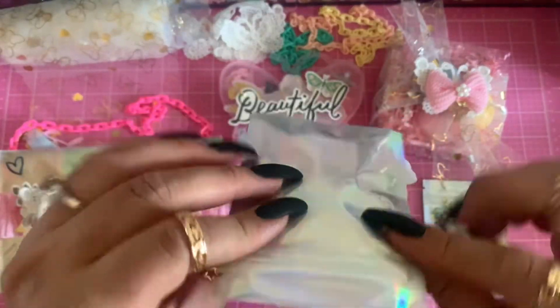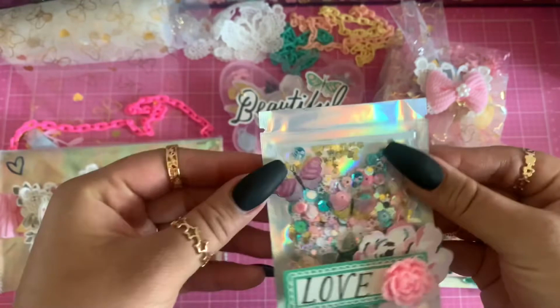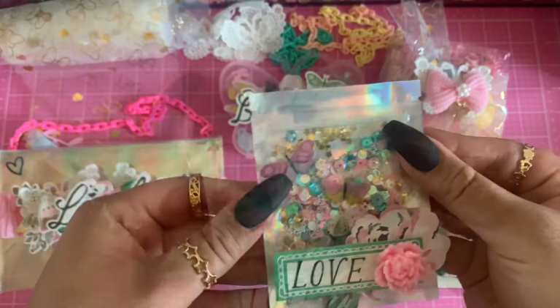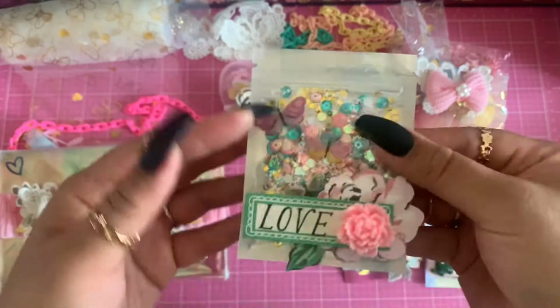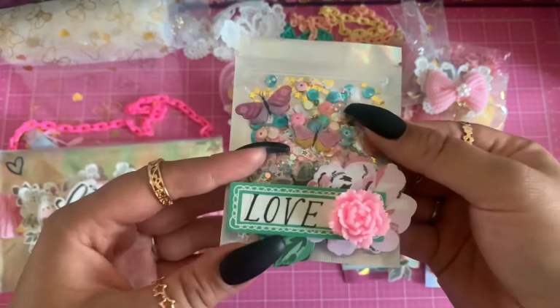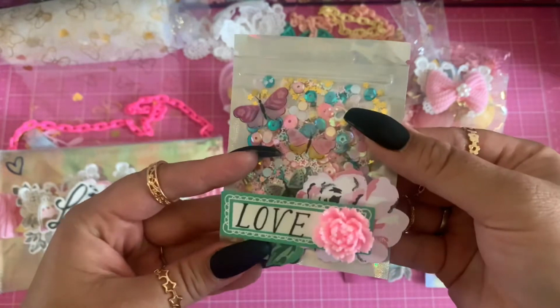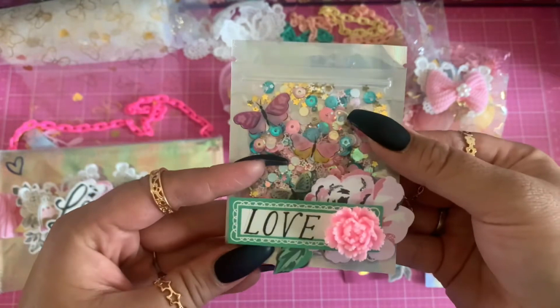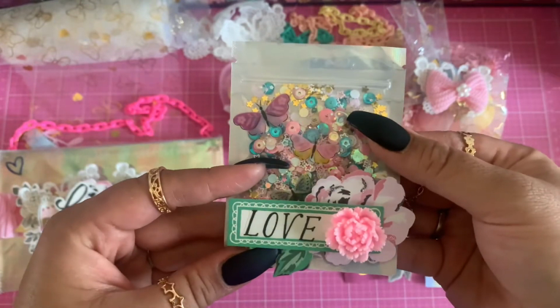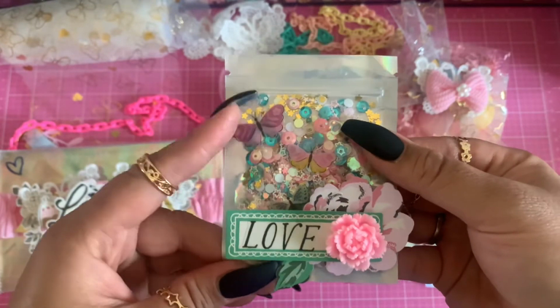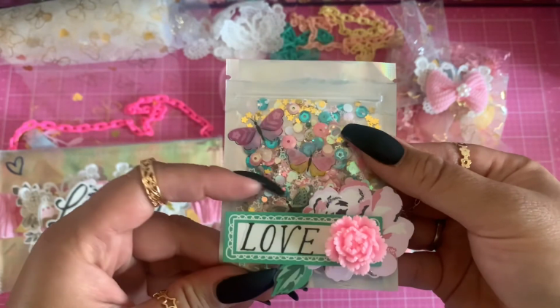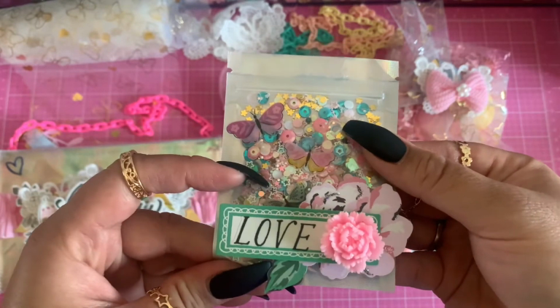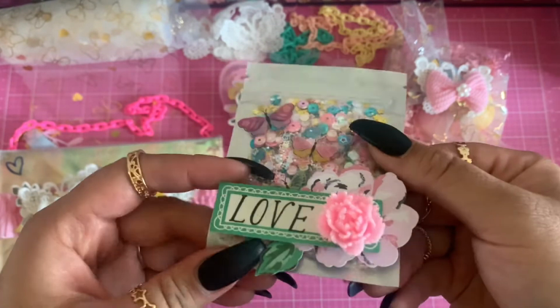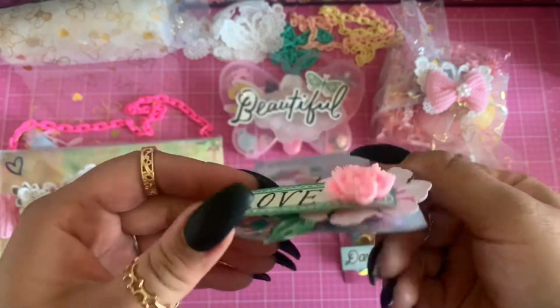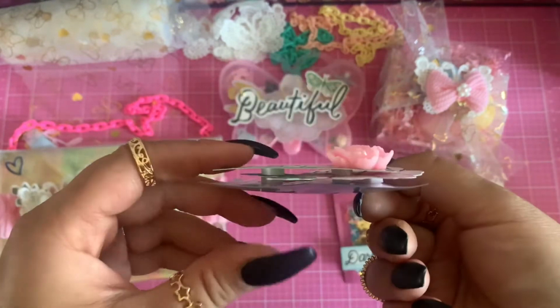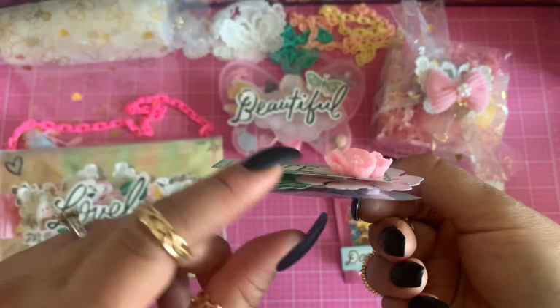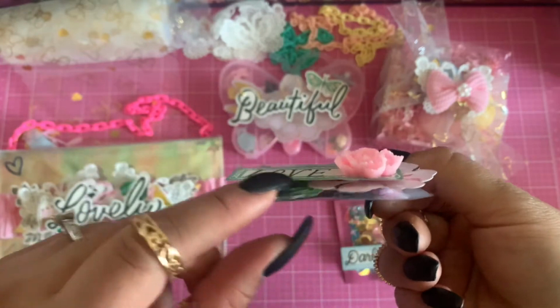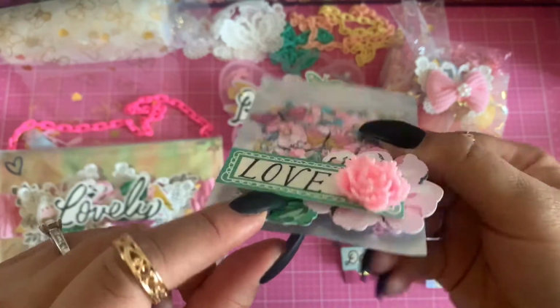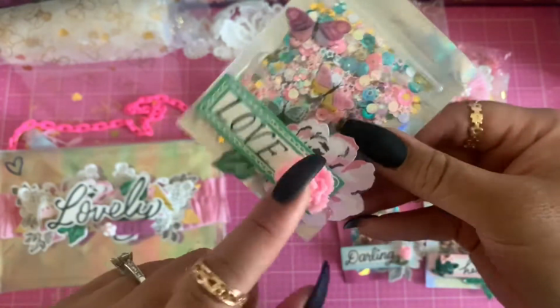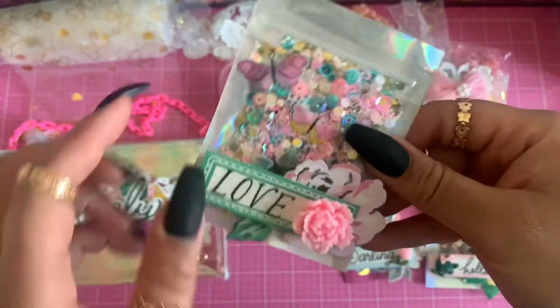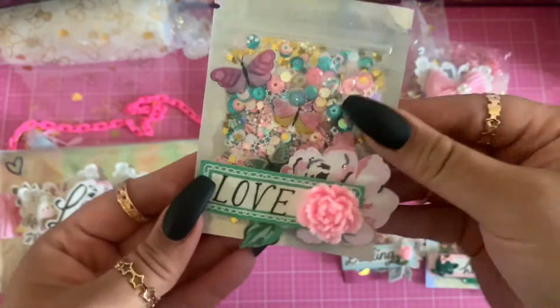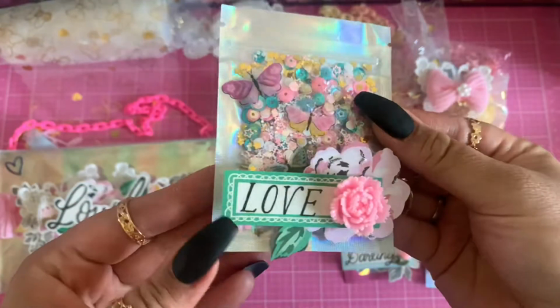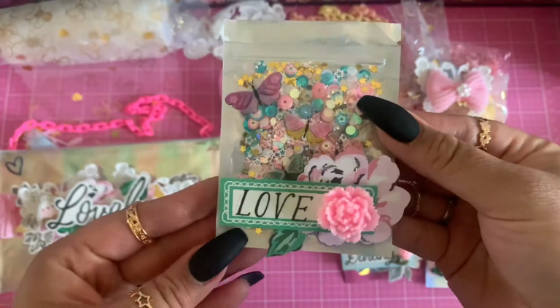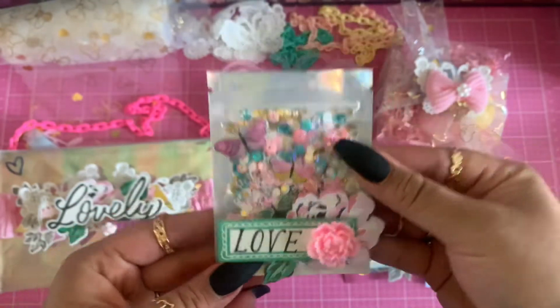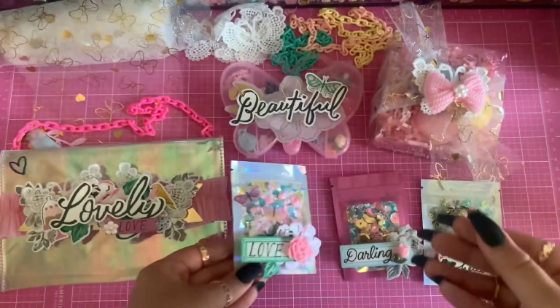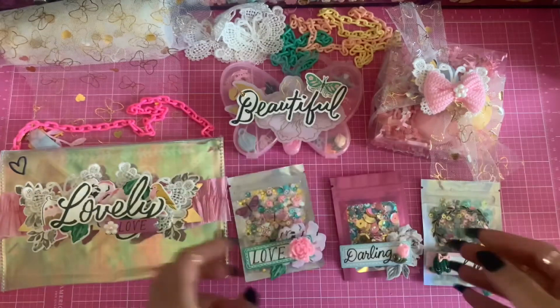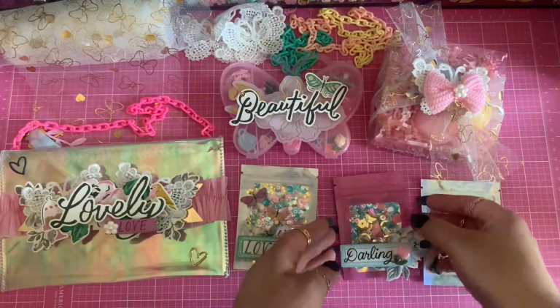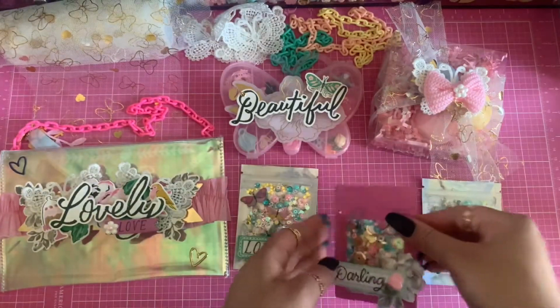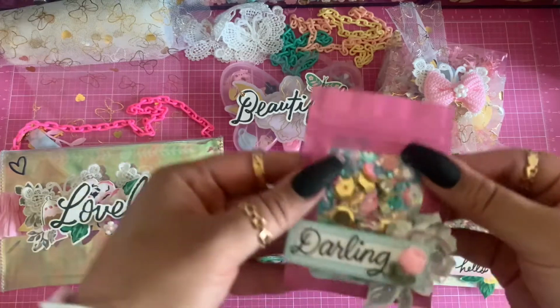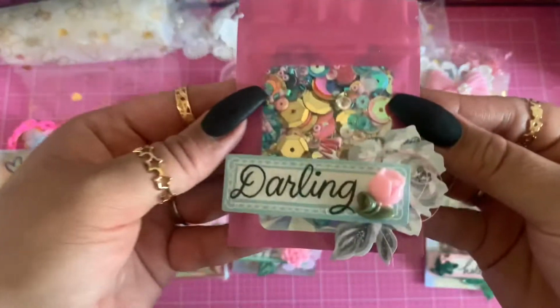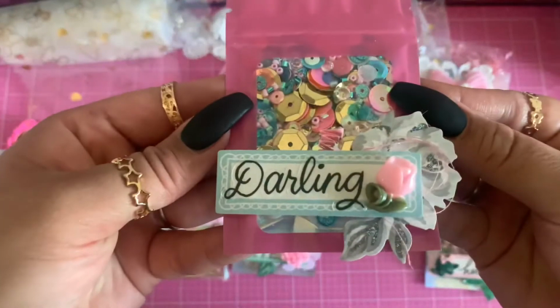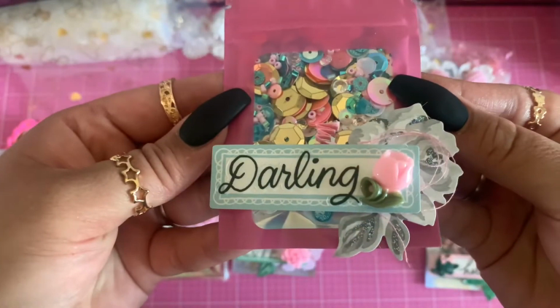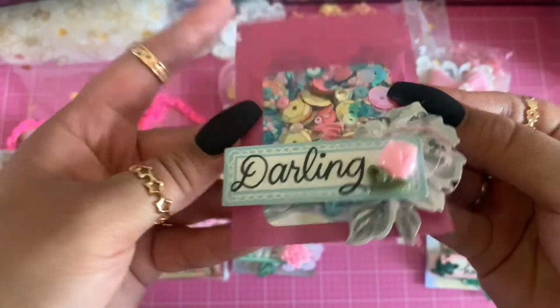All the stuff came packaged beautifully in these cute little bags. I embellished it — added some stickers, did a couple layers, and added some cabochons. It turned out super cute!